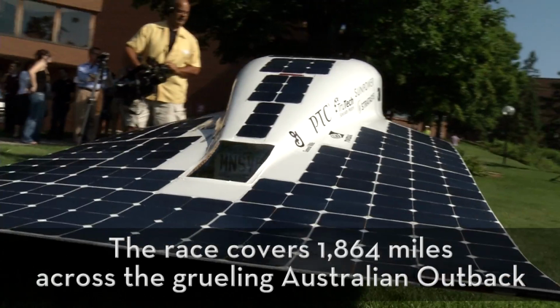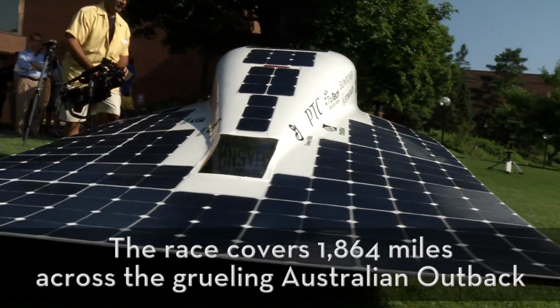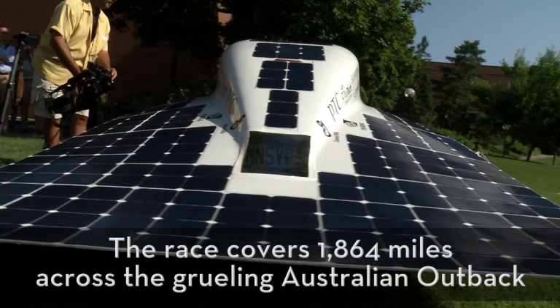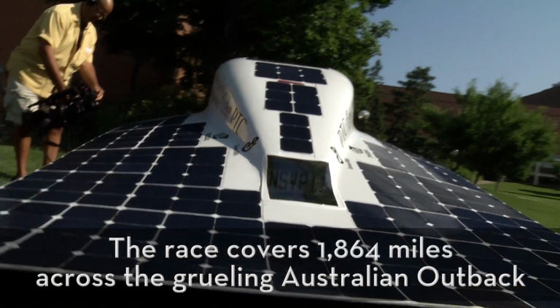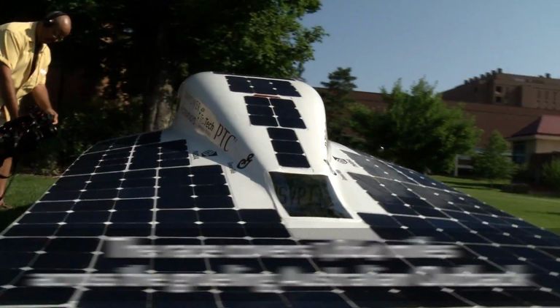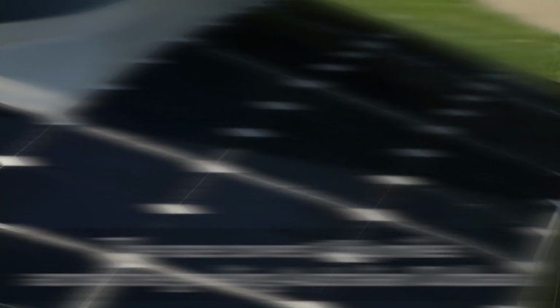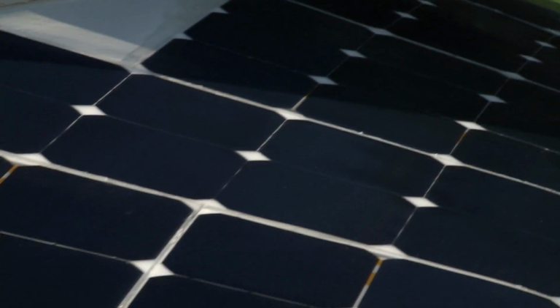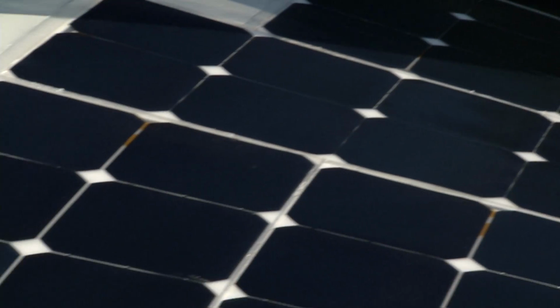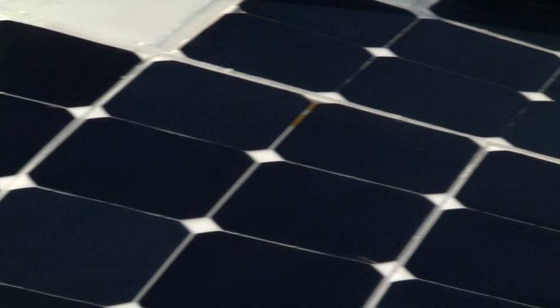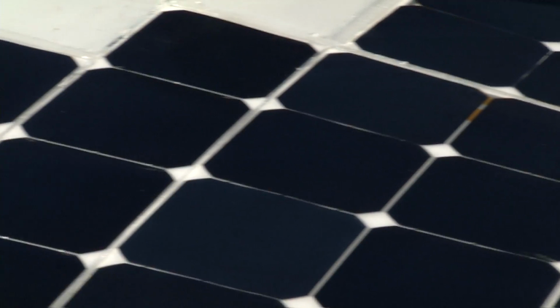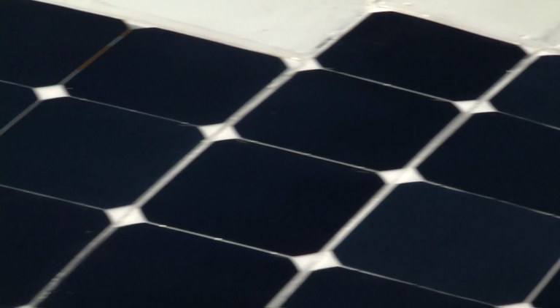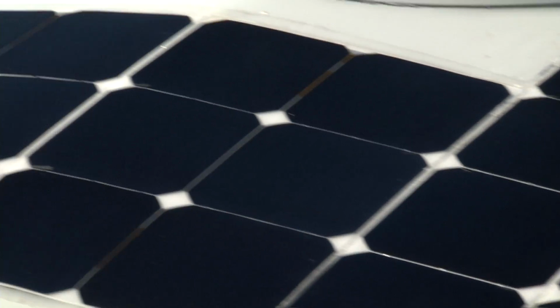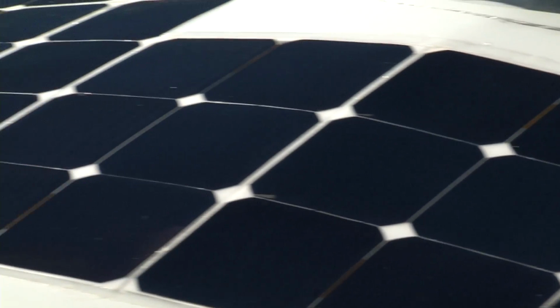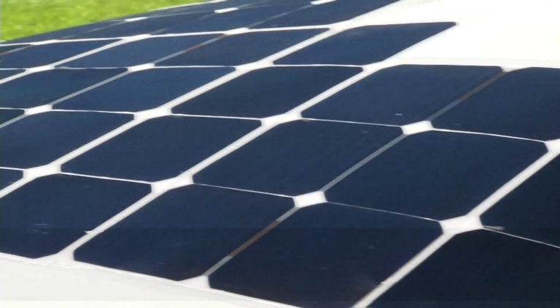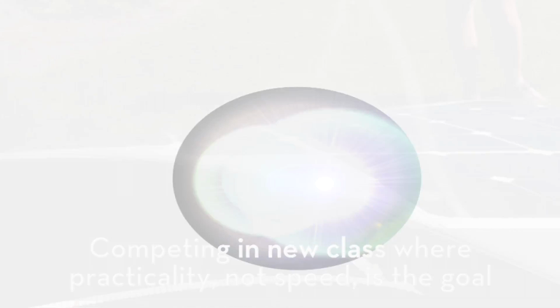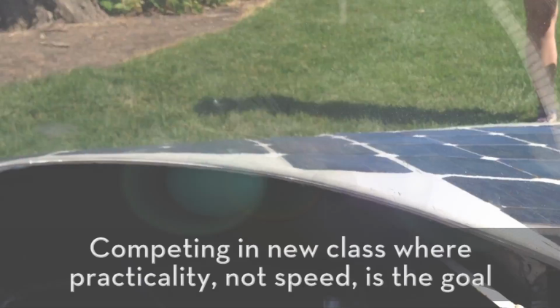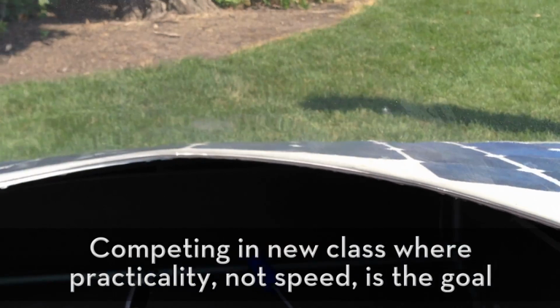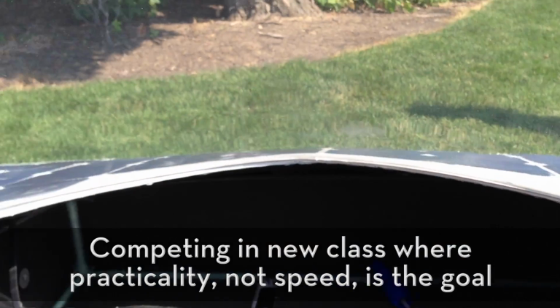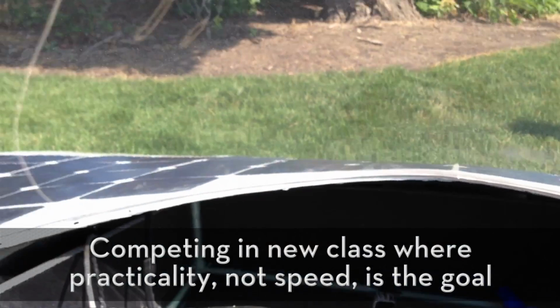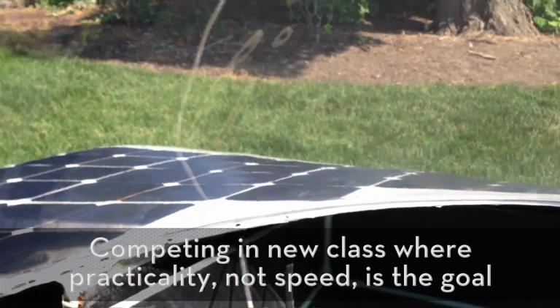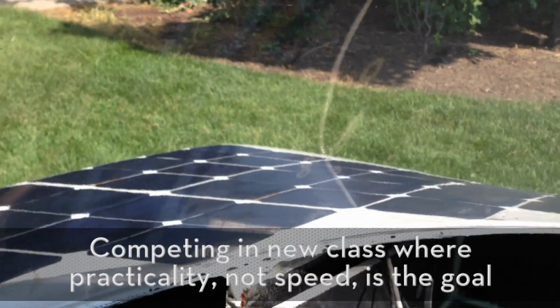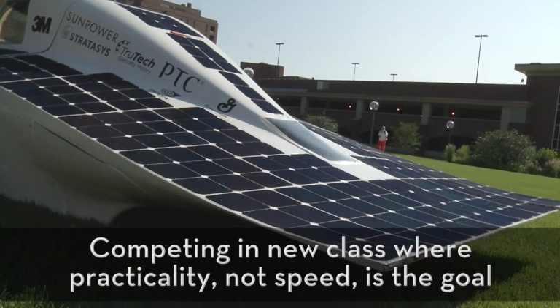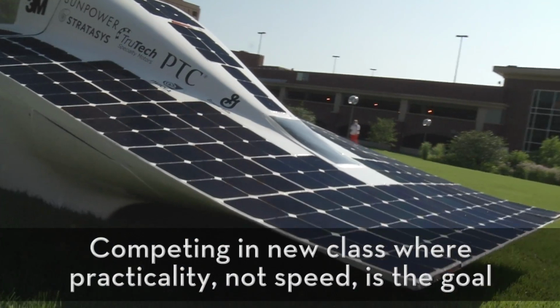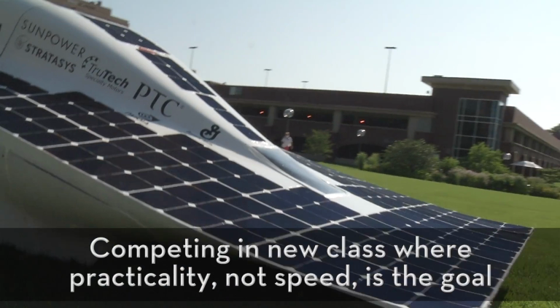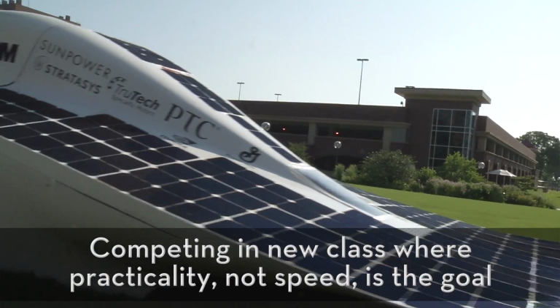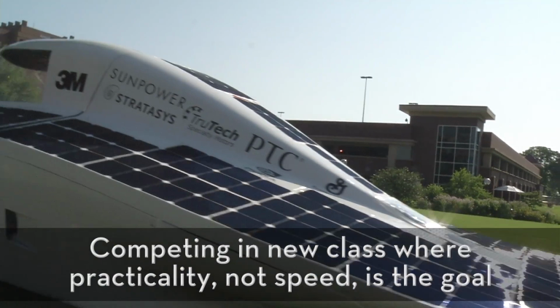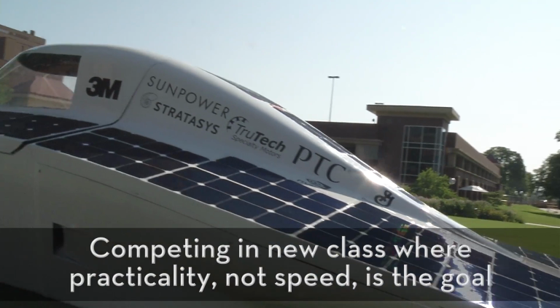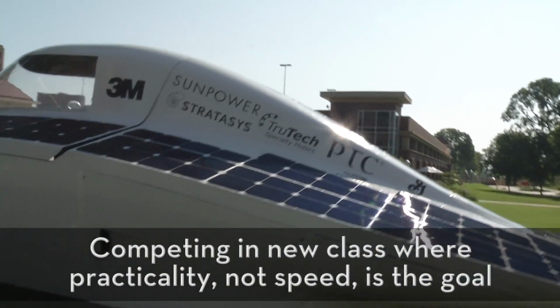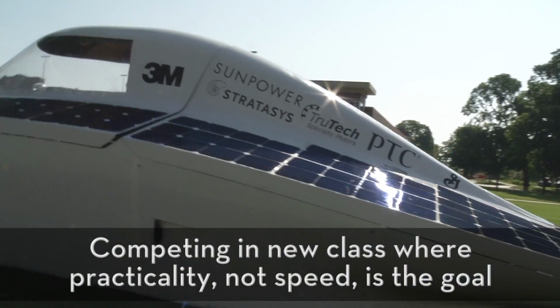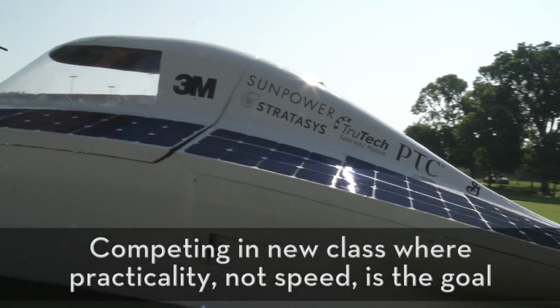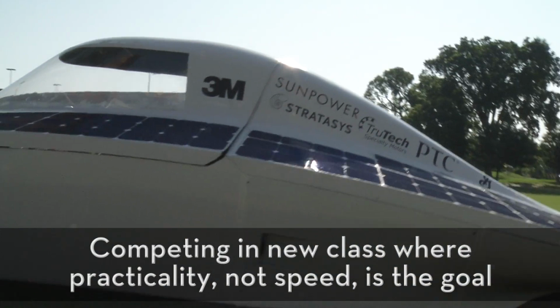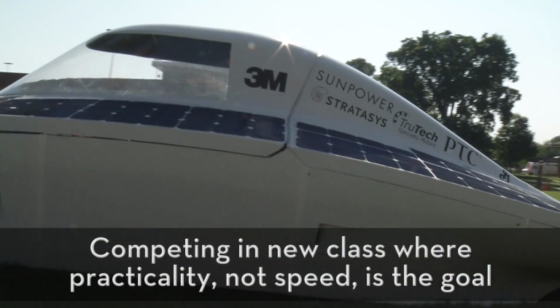Here on the back shell you can see our solar cells. The array has about 390 silicon cells on it and it produces about 1,300 watts of power. Those take in the sunlight and they convert it to electricity.